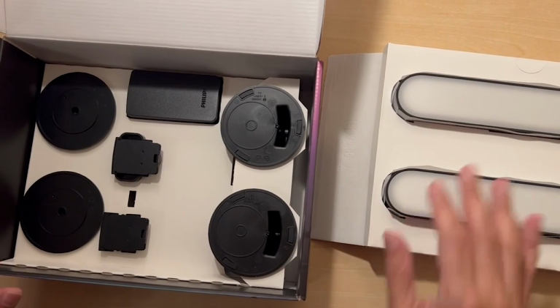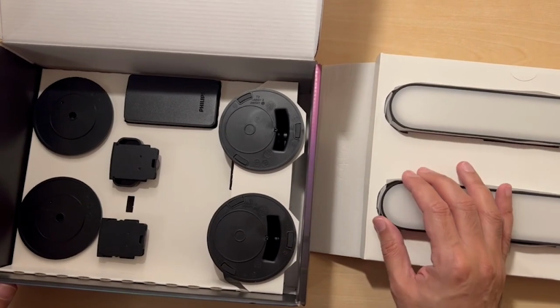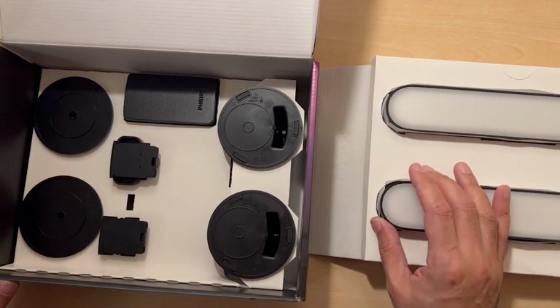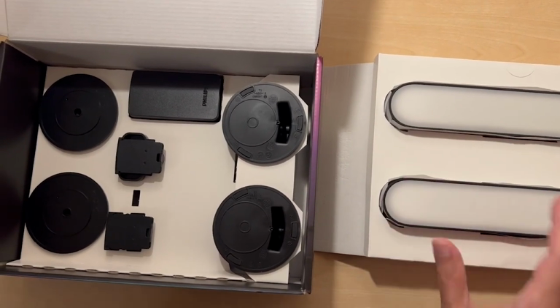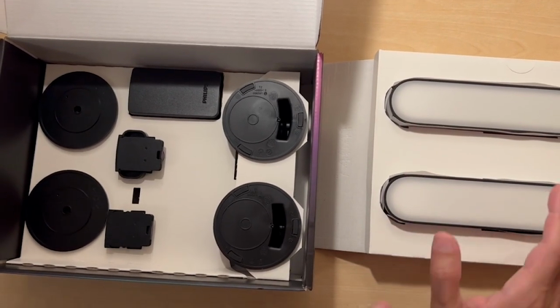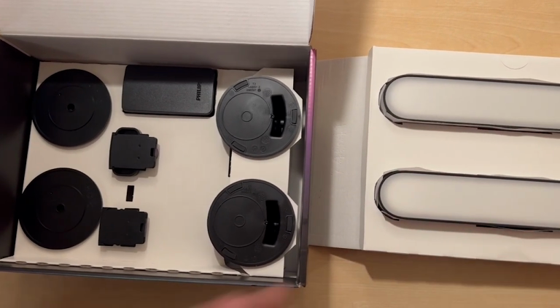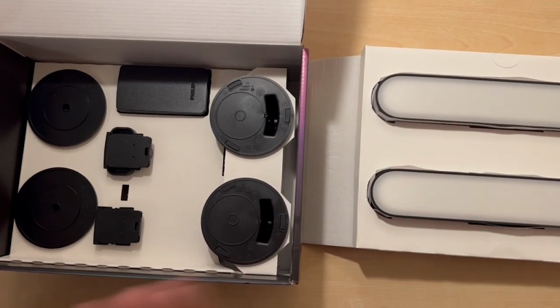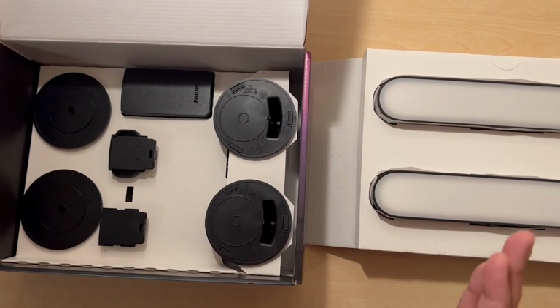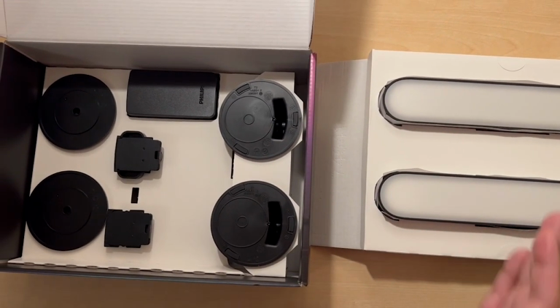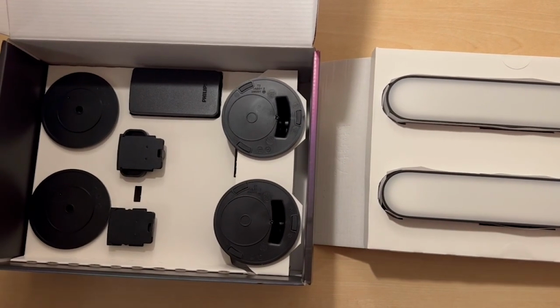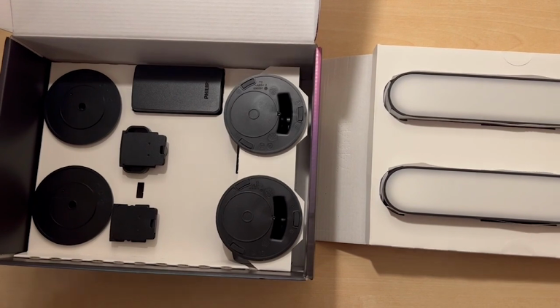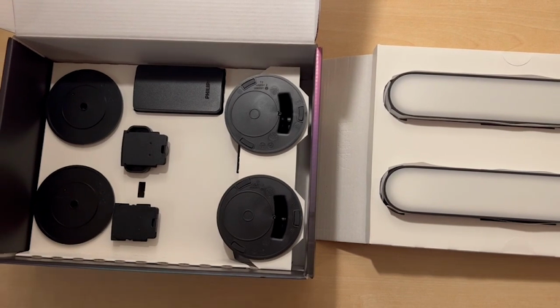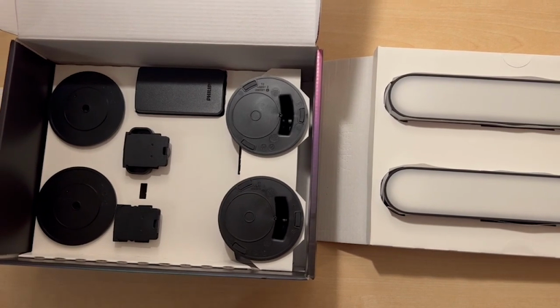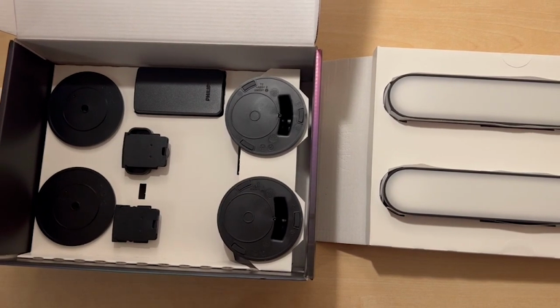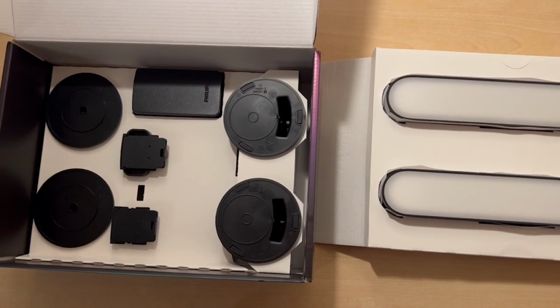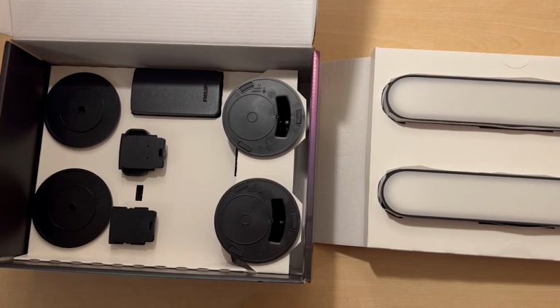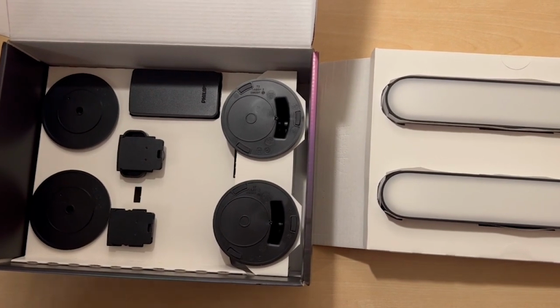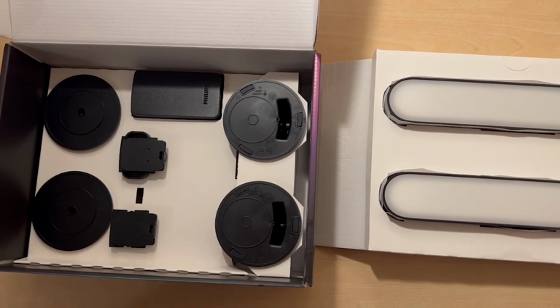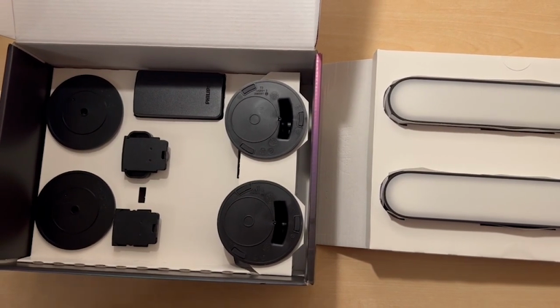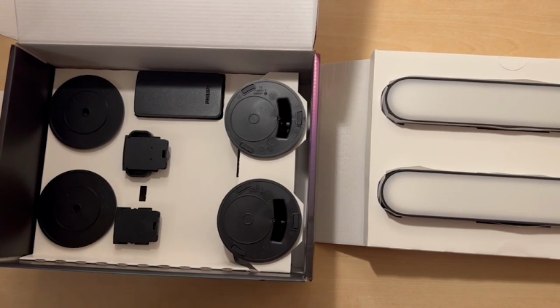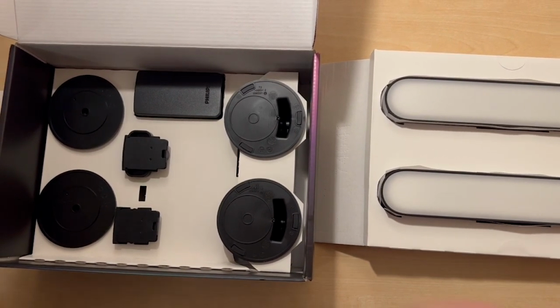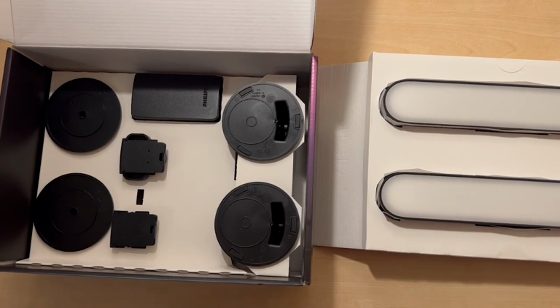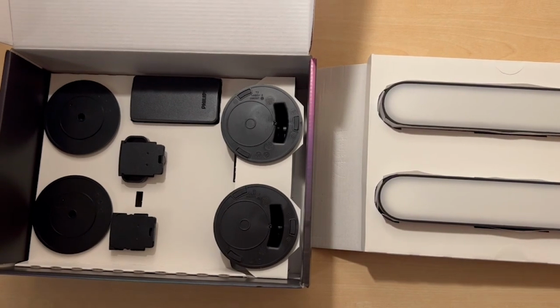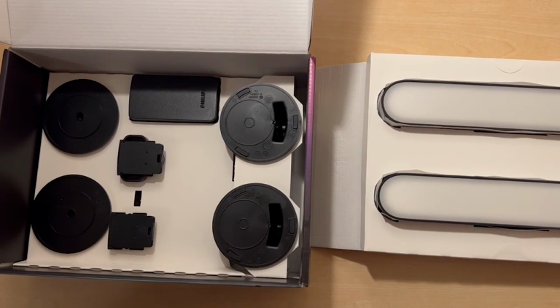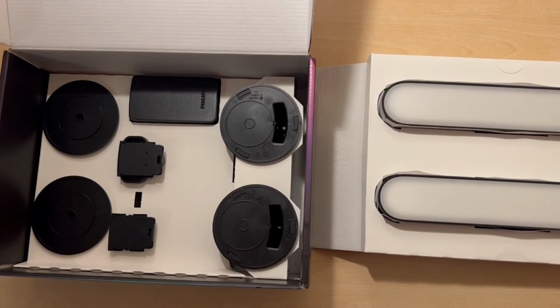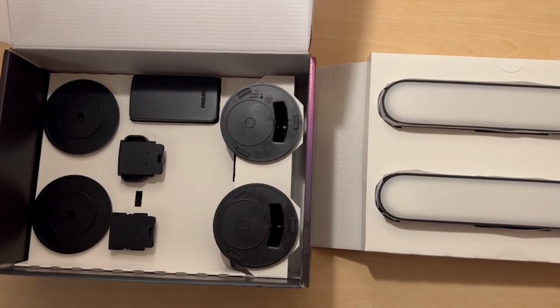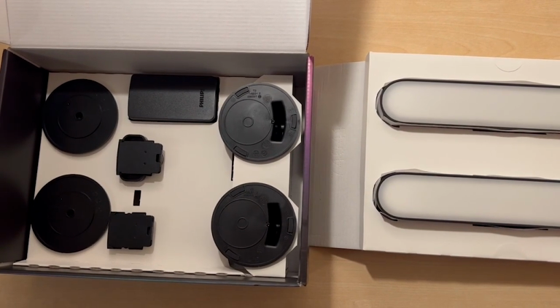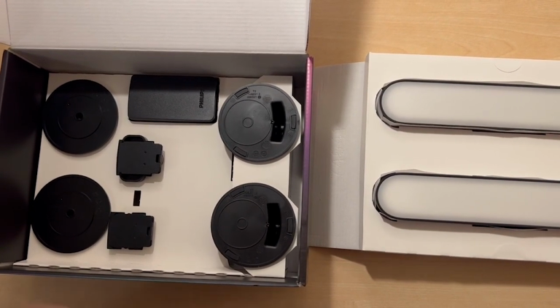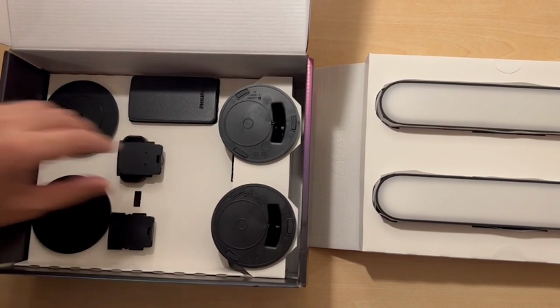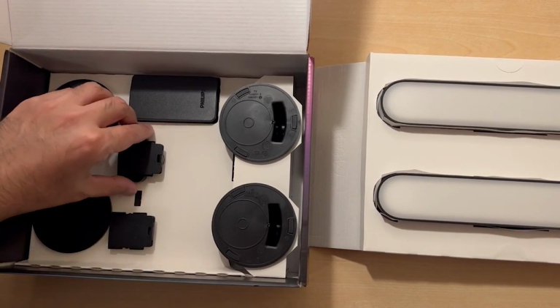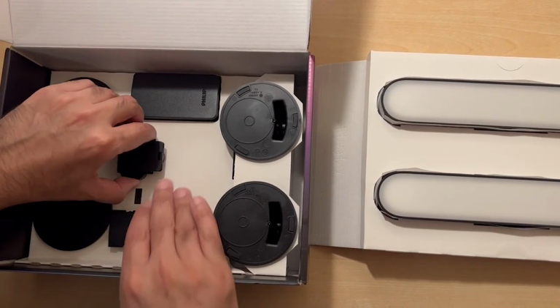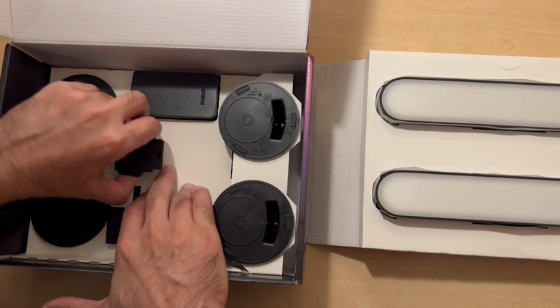You can stick these on the back of your TV itself, though I wouldn't recommend that. What I've done with the sync box is just had them placed at a lower level by the TV and pointing upwards. There are also some new Philips lights that you can put around the TV, which are better.